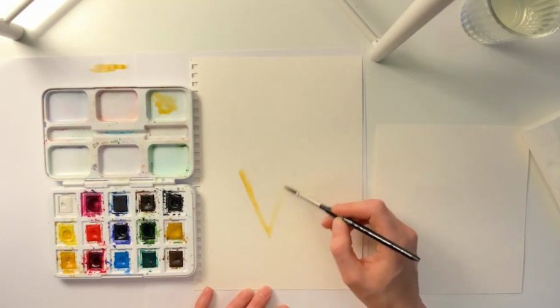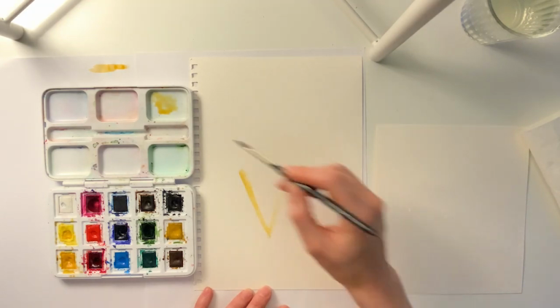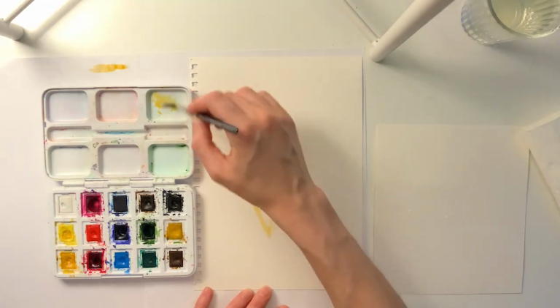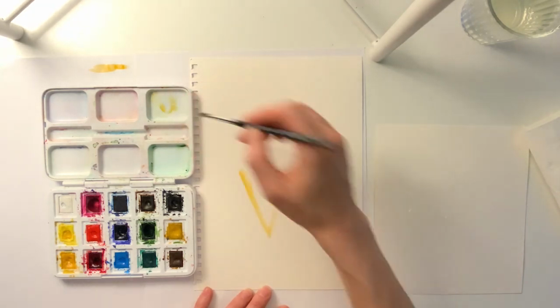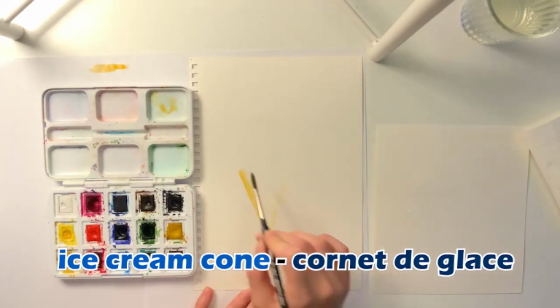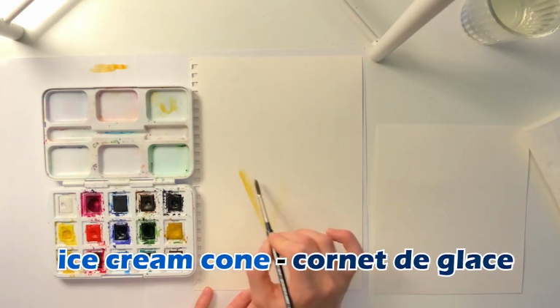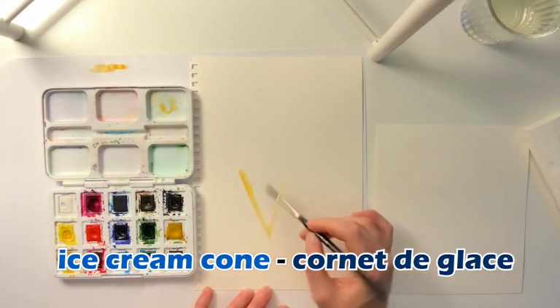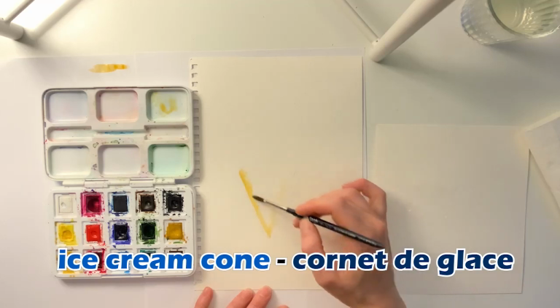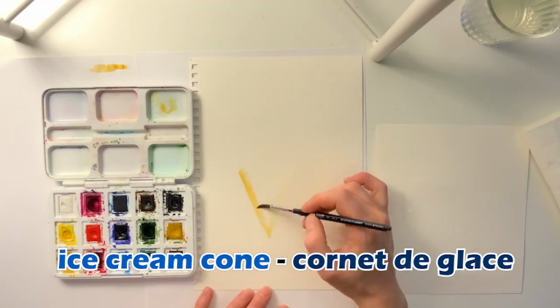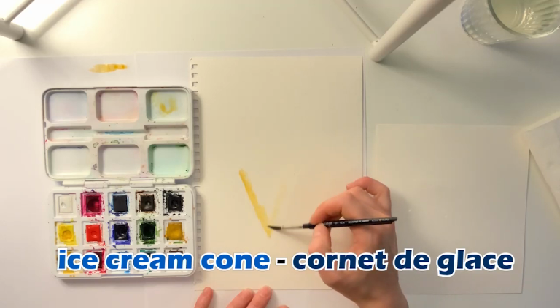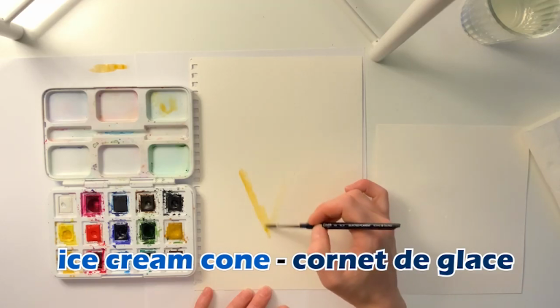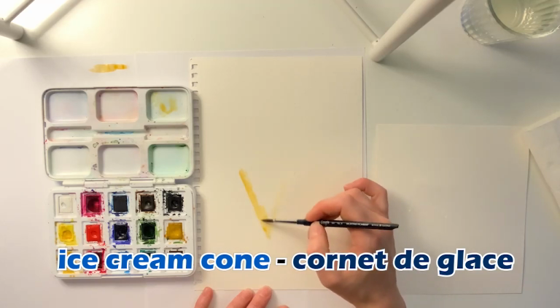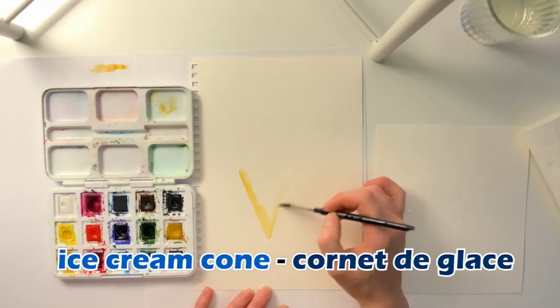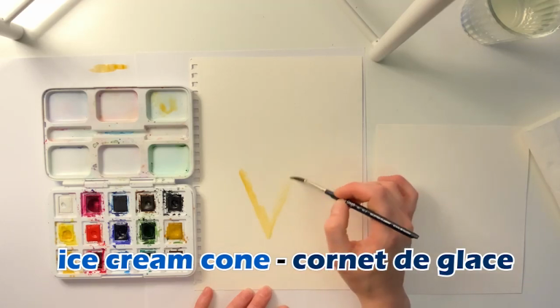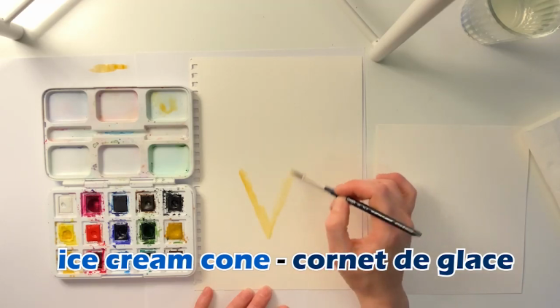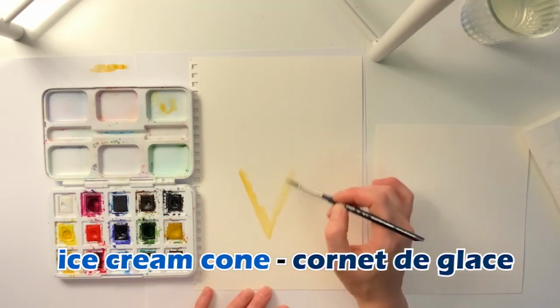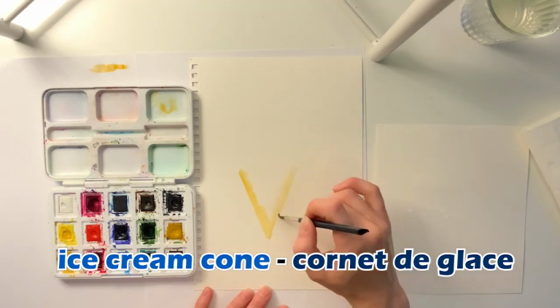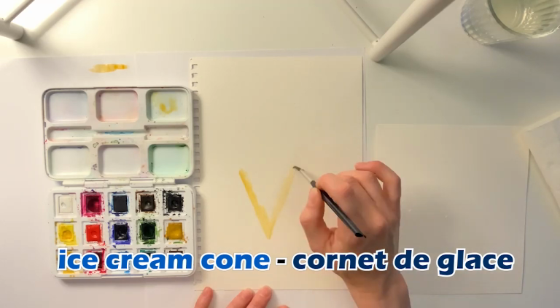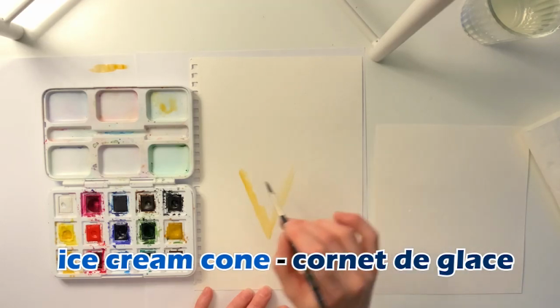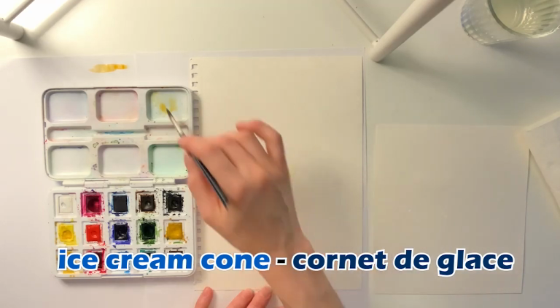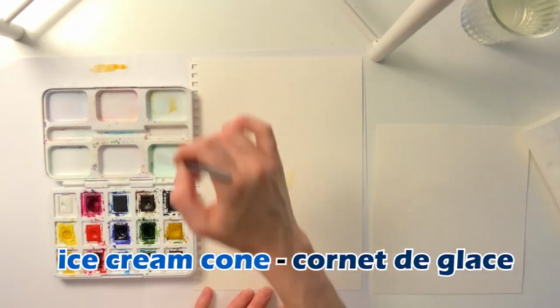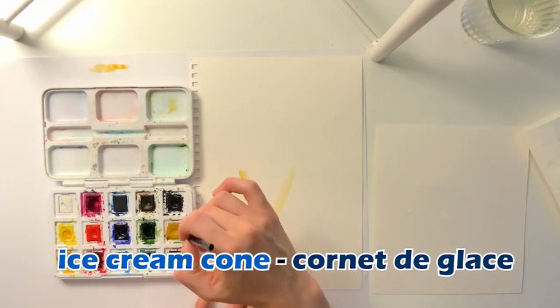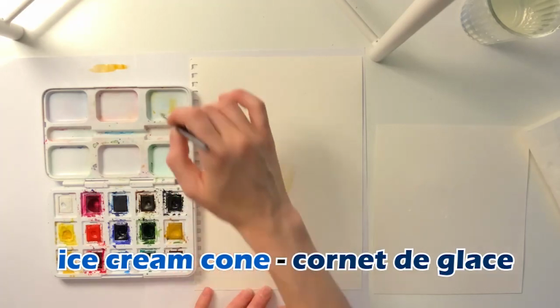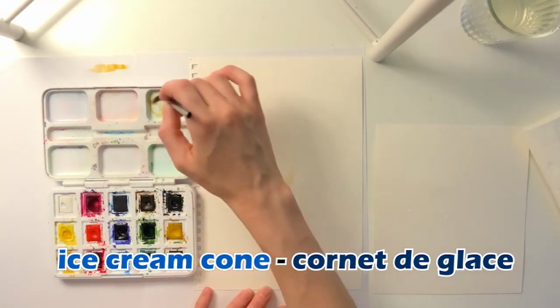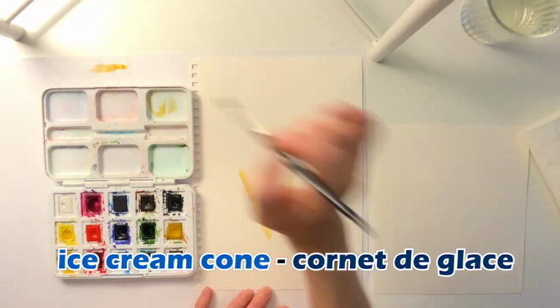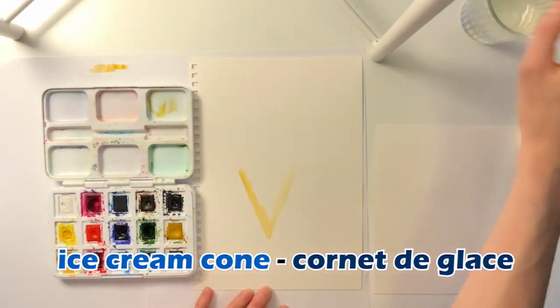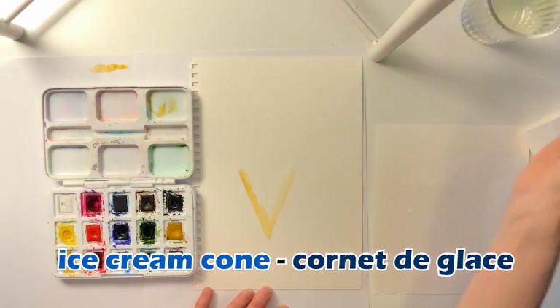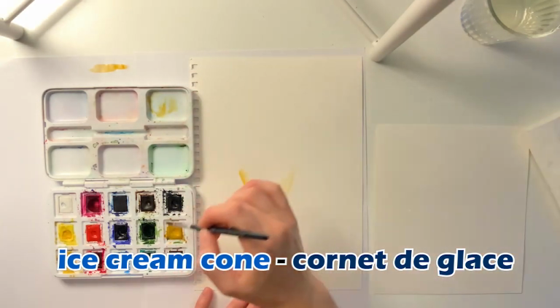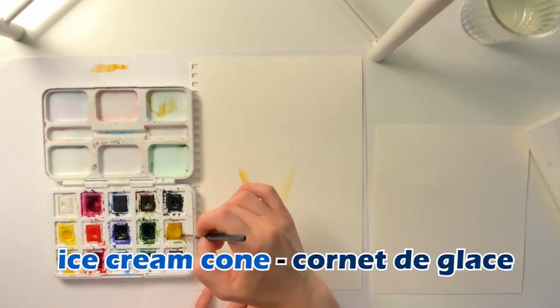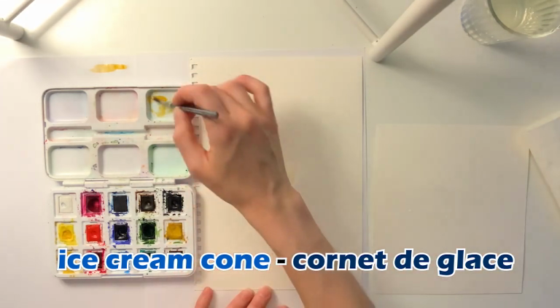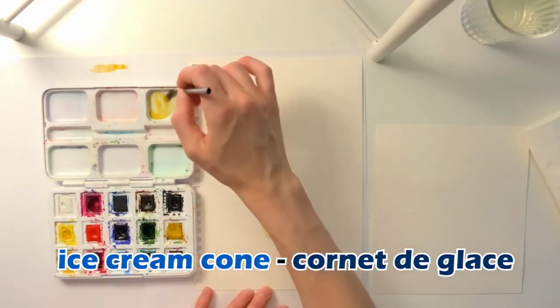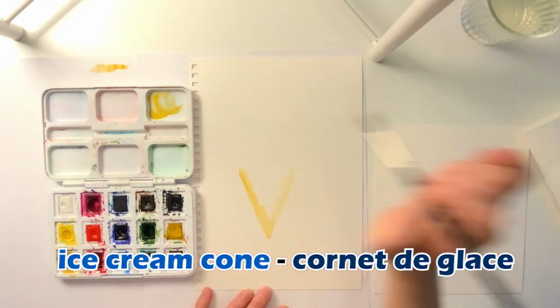Our first word is ice cream cone, which is what we're painting today. Ice cream cone in French is cornet de glace.